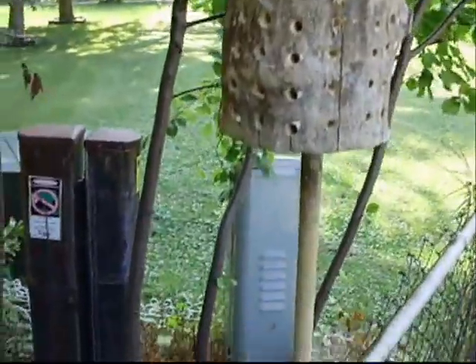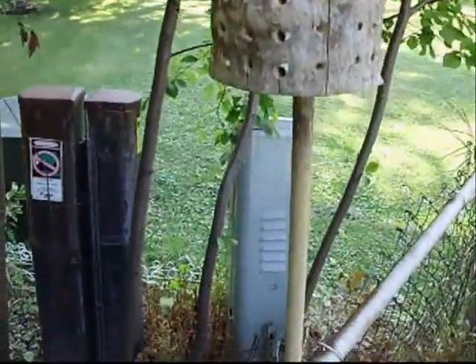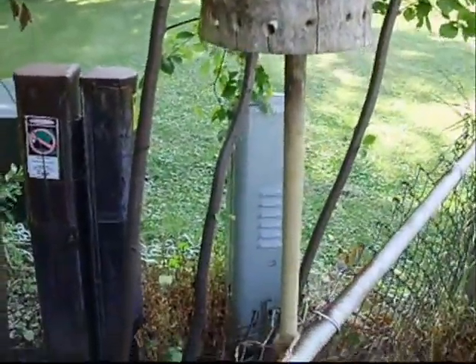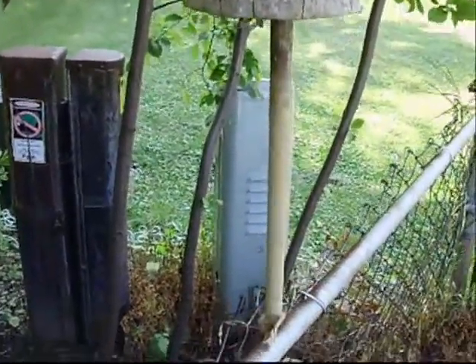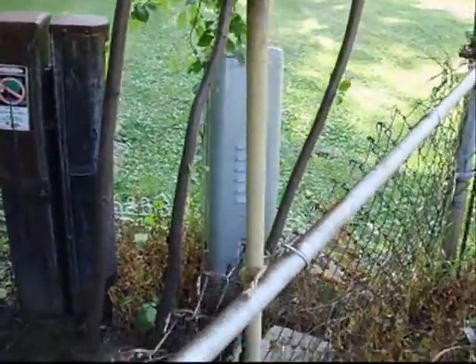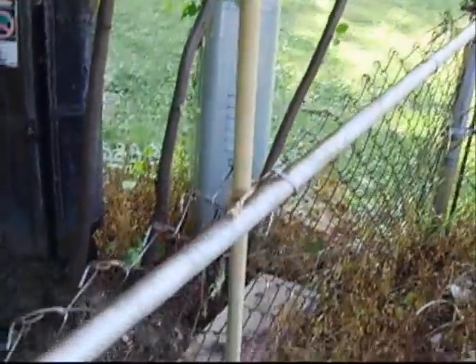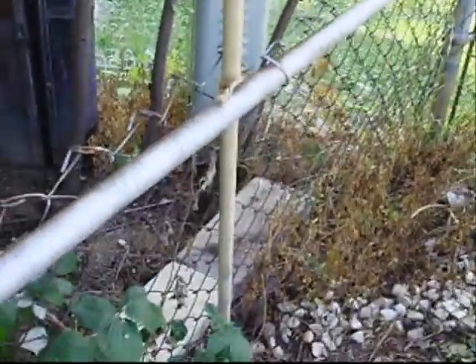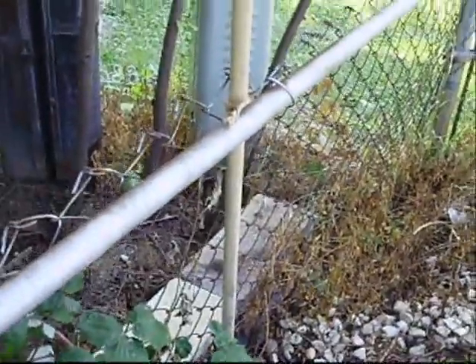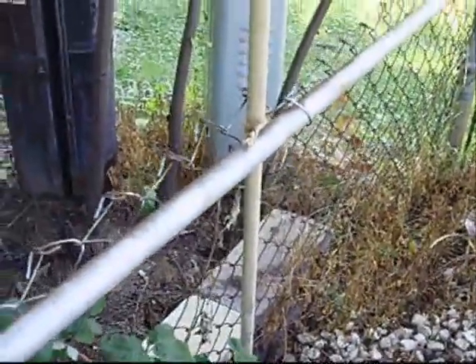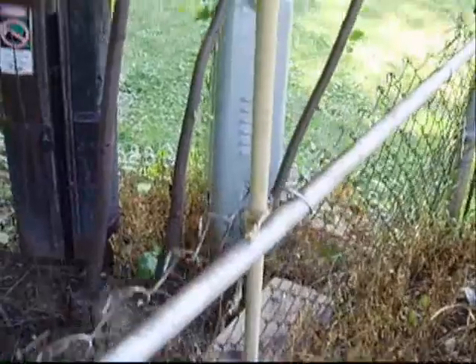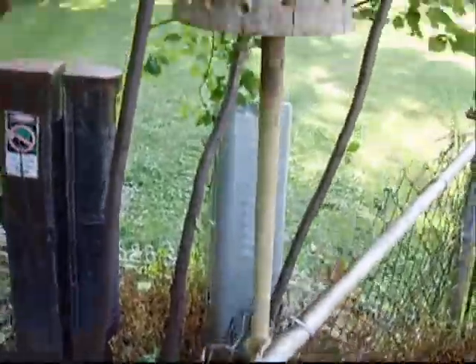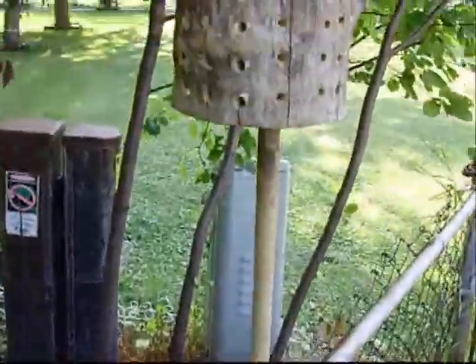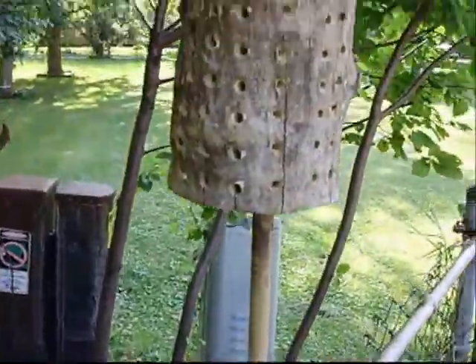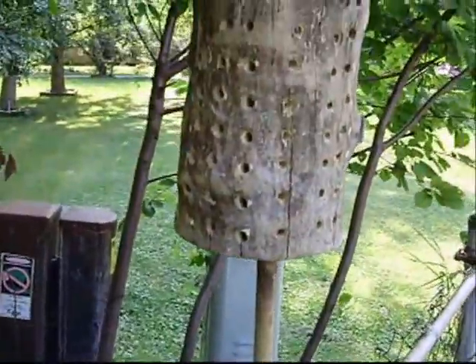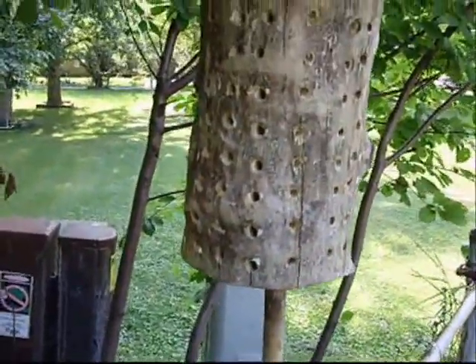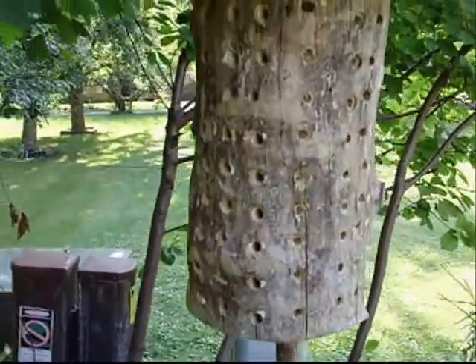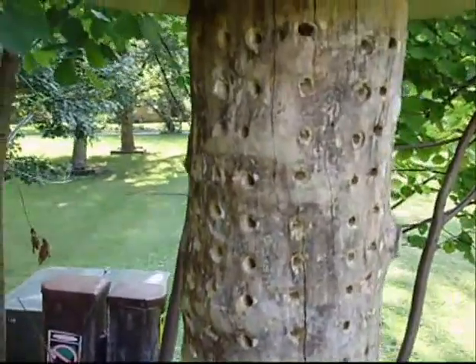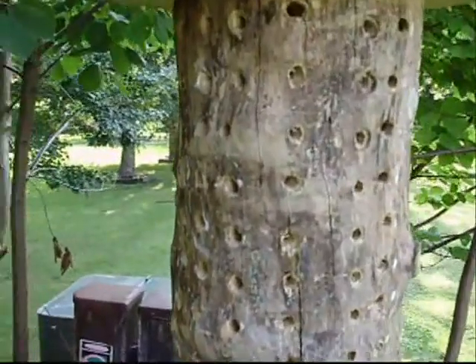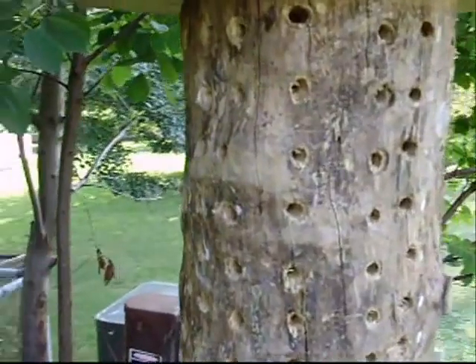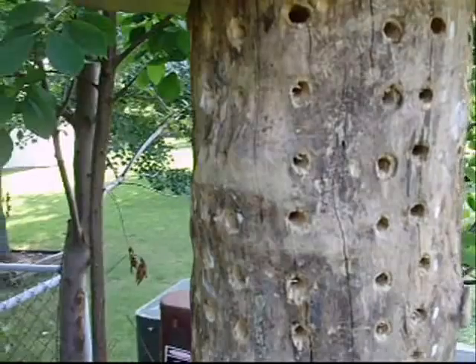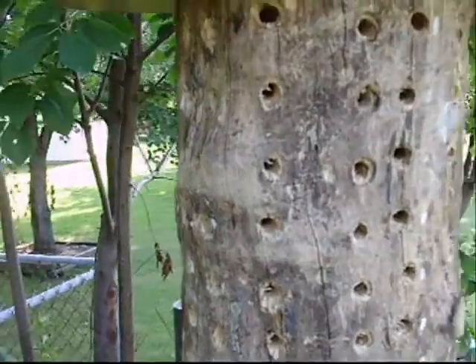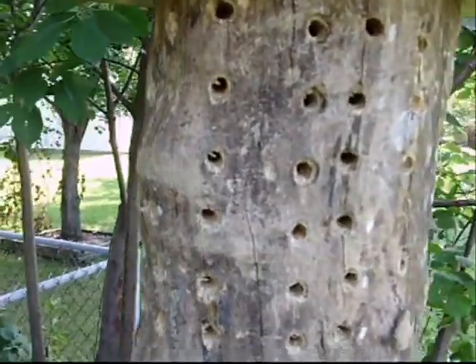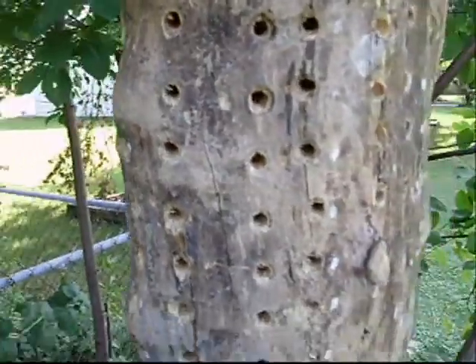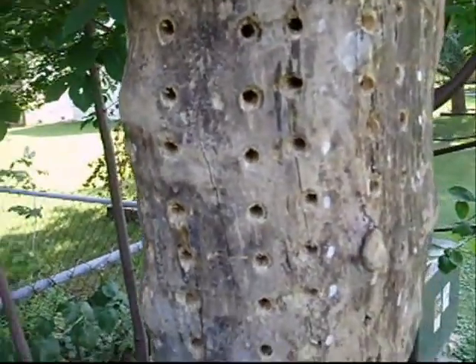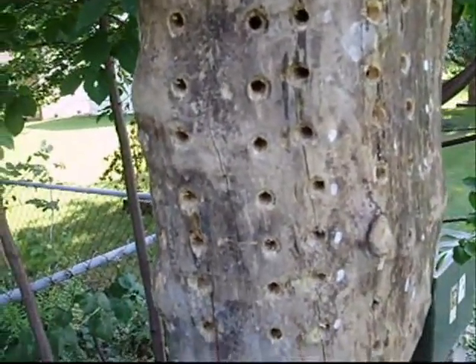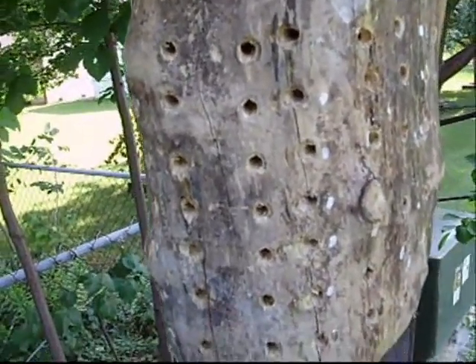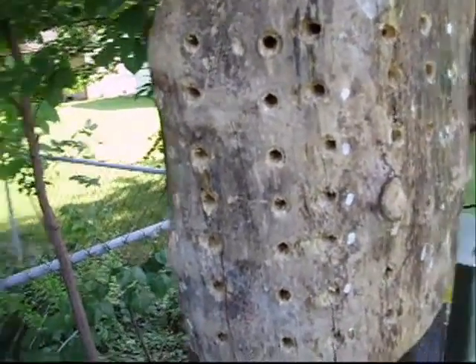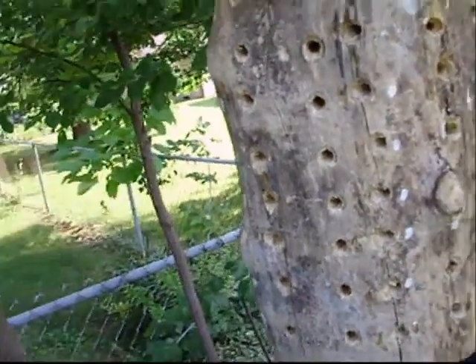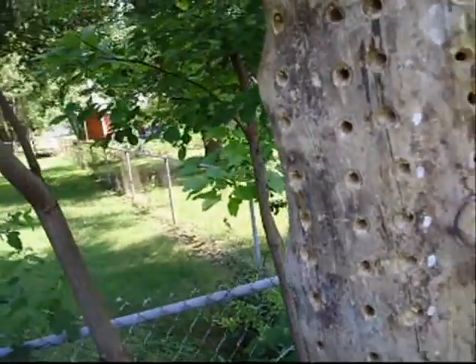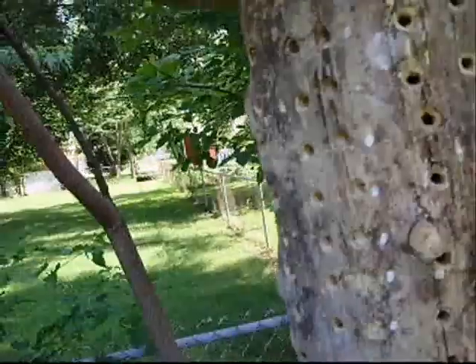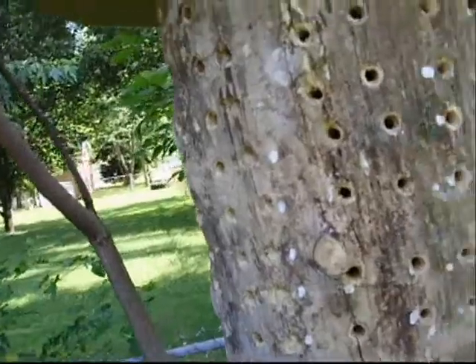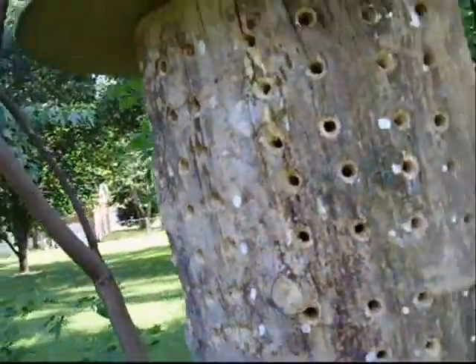I put it on a broomstick, and the holes go all the way around. You're supposed to face it south — you're supposed to have it facing south. I'll add a couple links for you — y'all should build one of these for your garden. You're supposed to put one in your garden. This is for solitary bees.